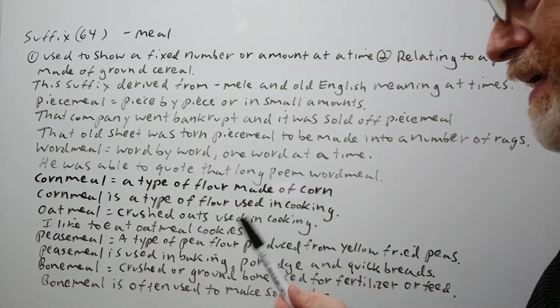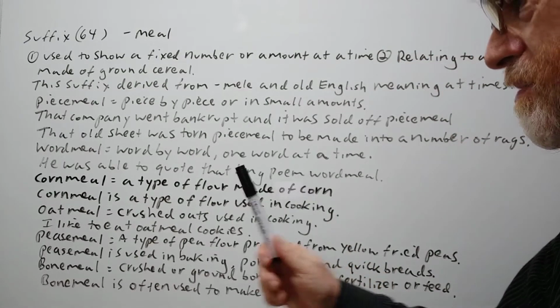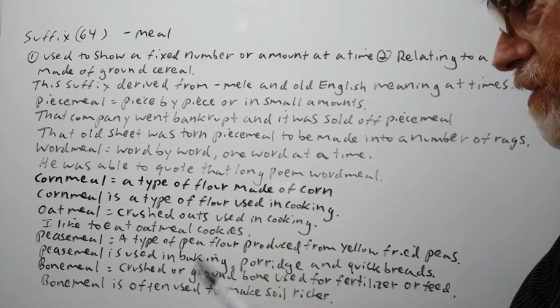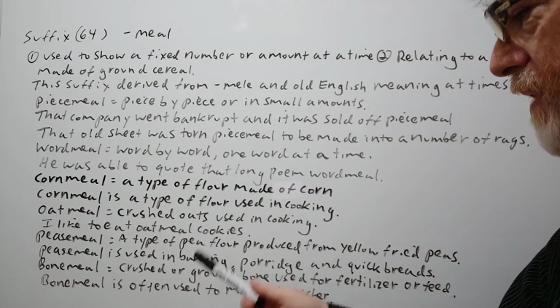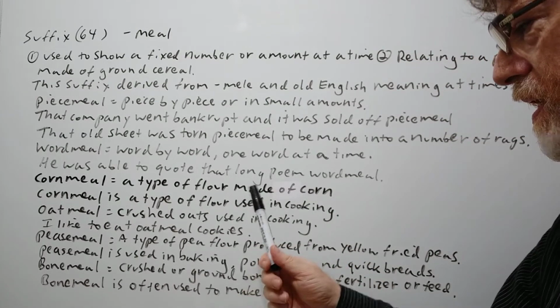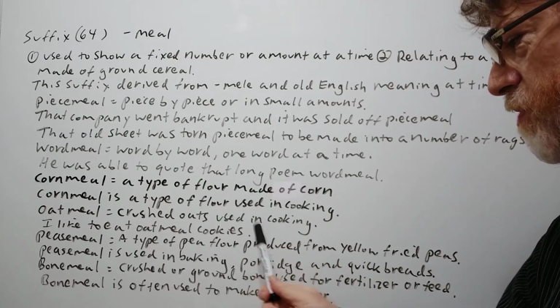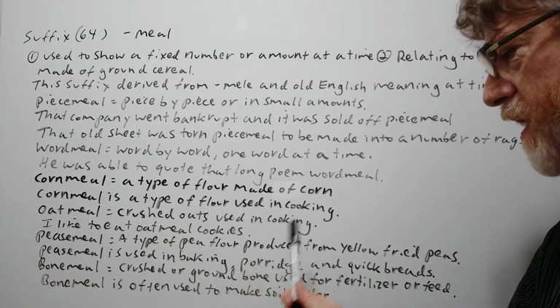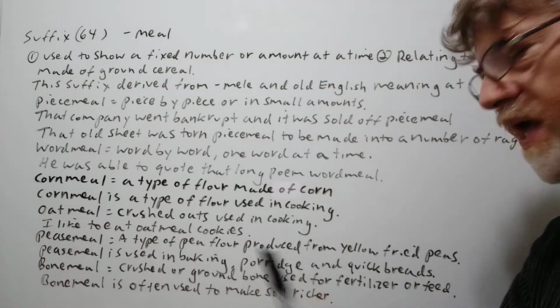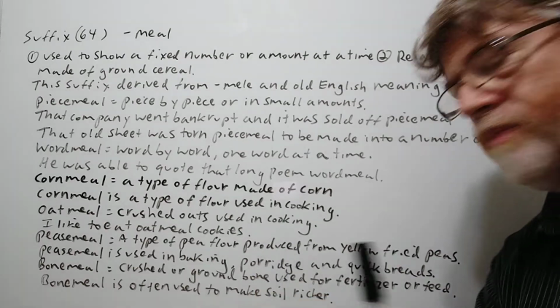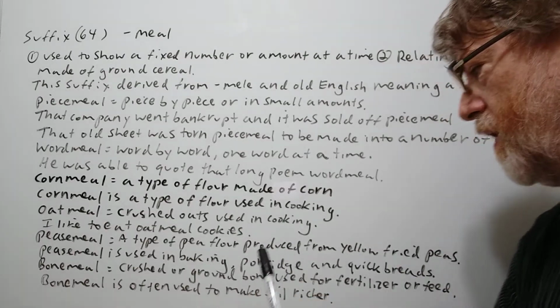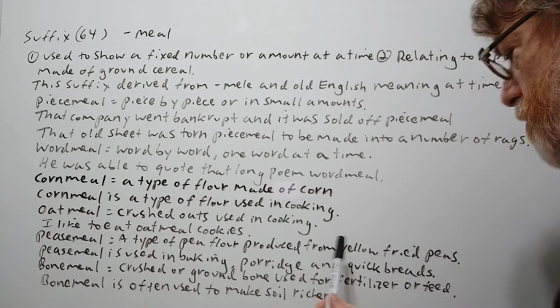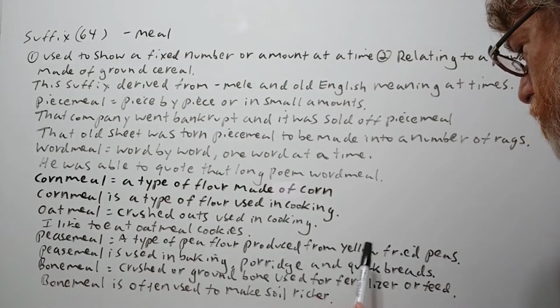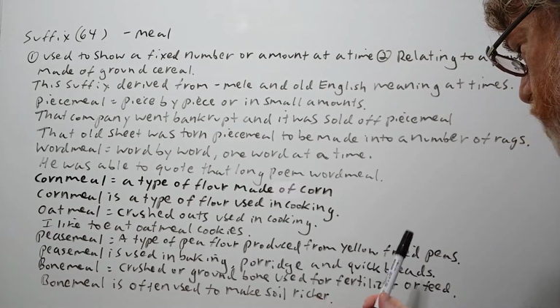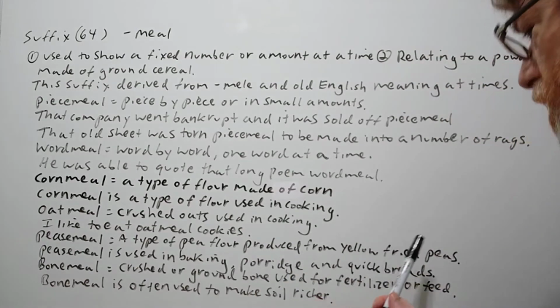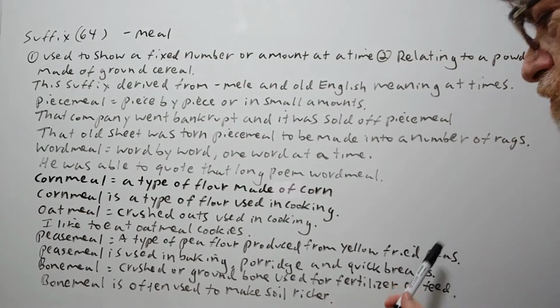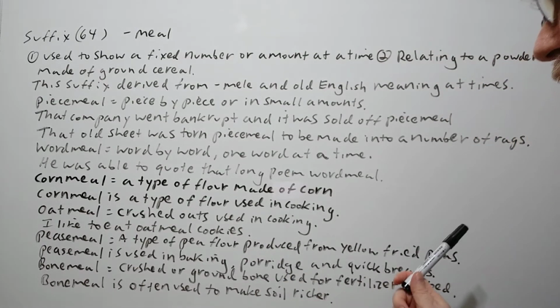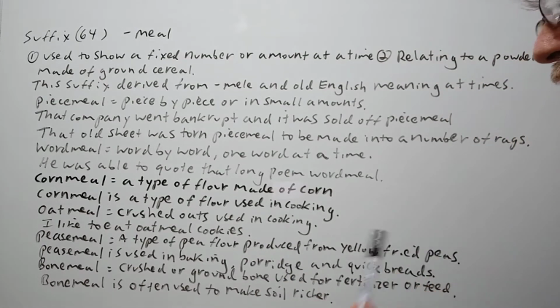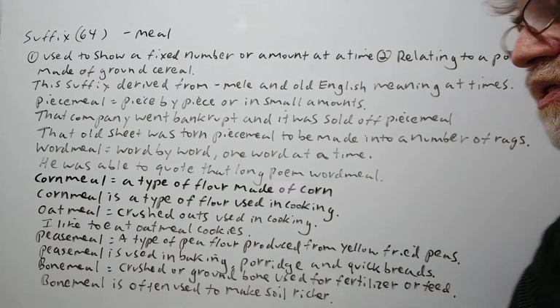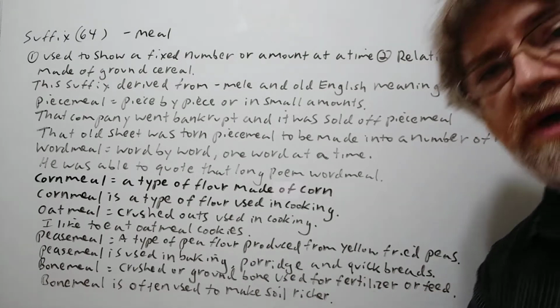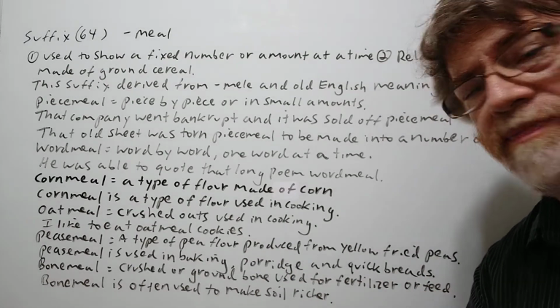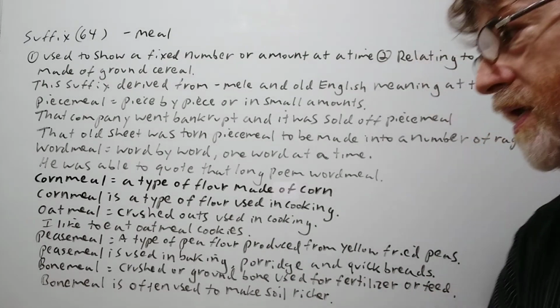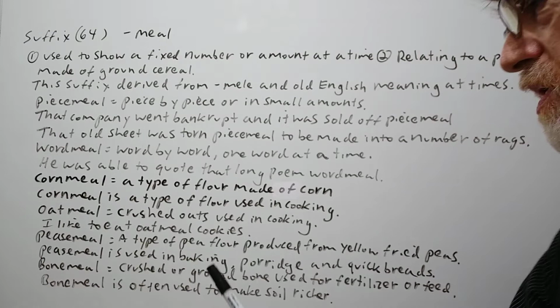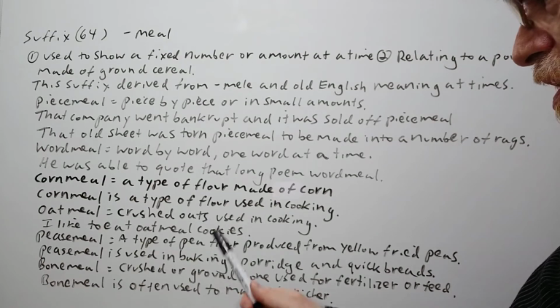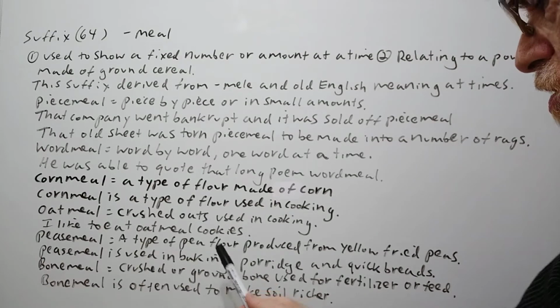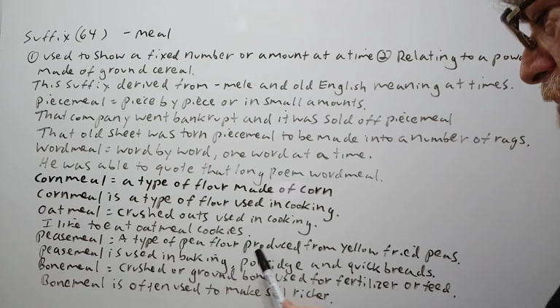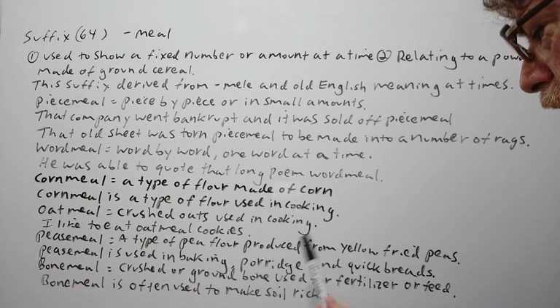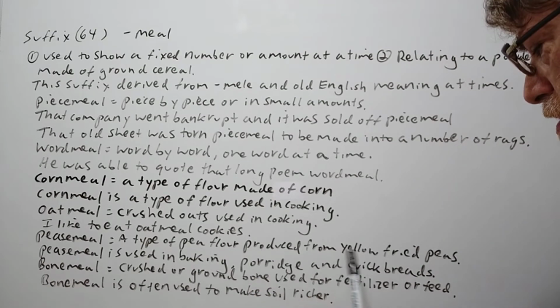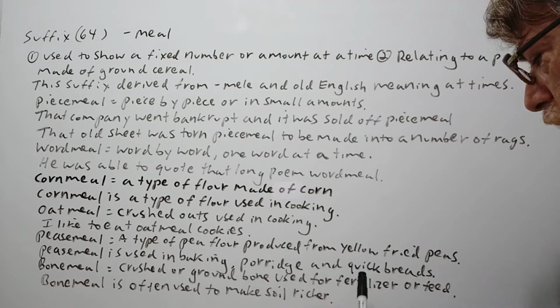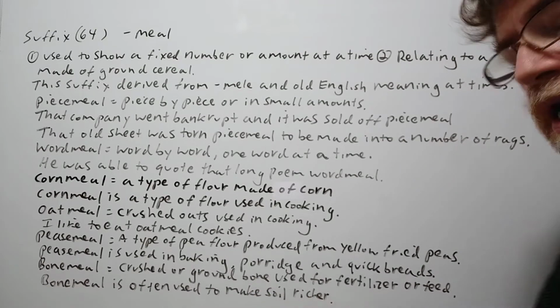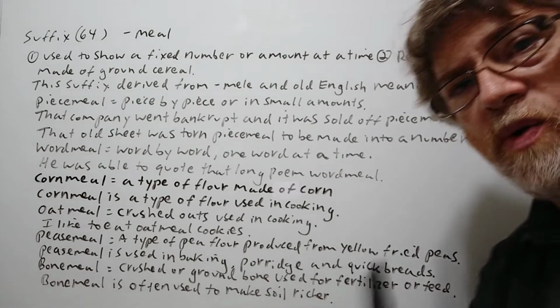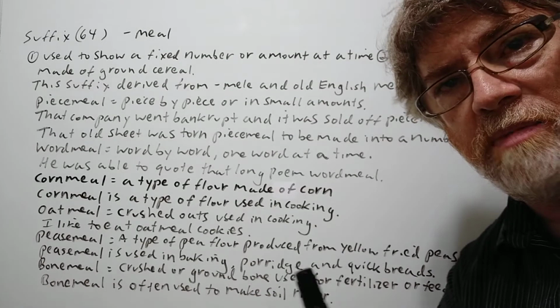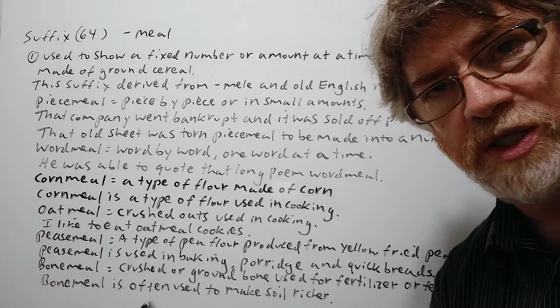'Peasmeal' is a type of pea flour produced from yellow dried peas. Peasmeal is used in baking, porridge, and quick breads.